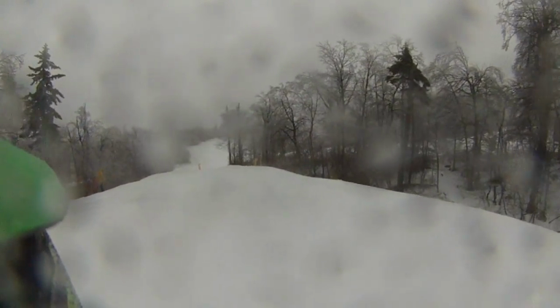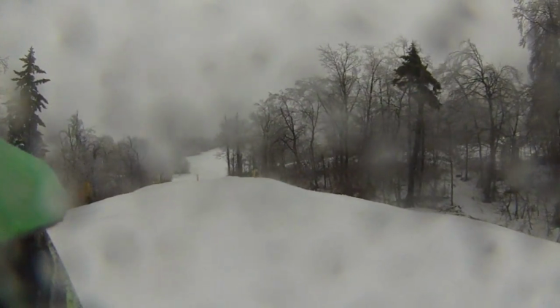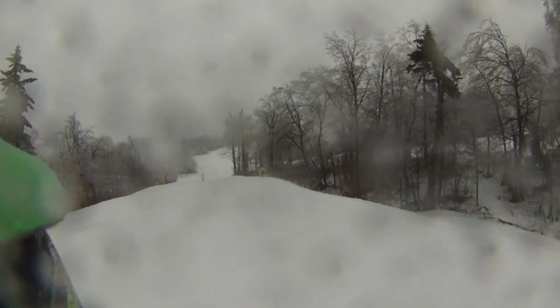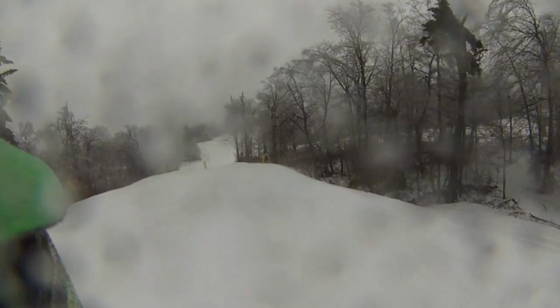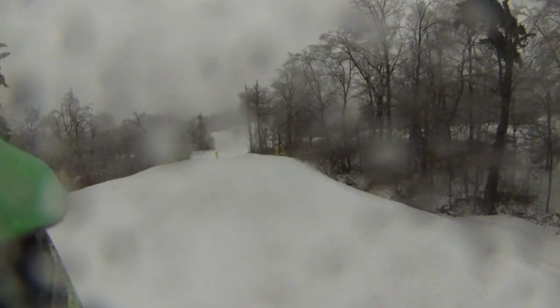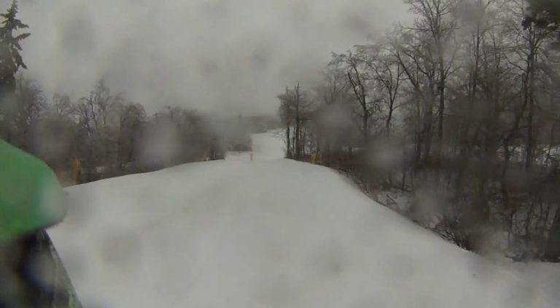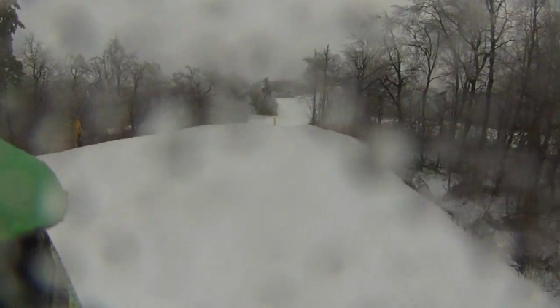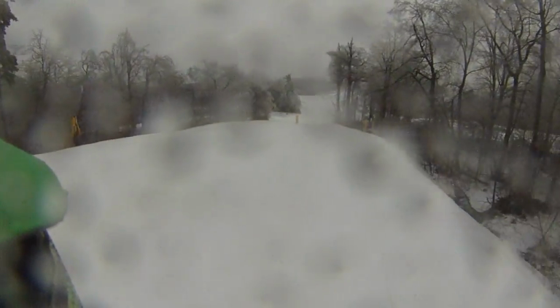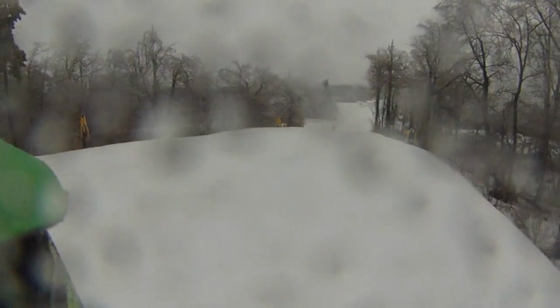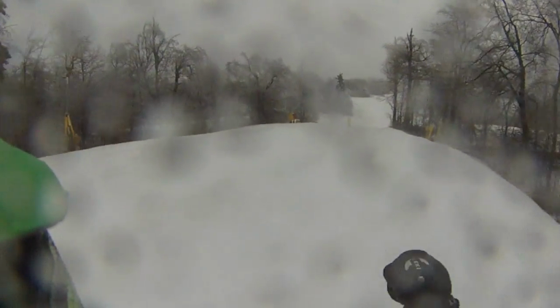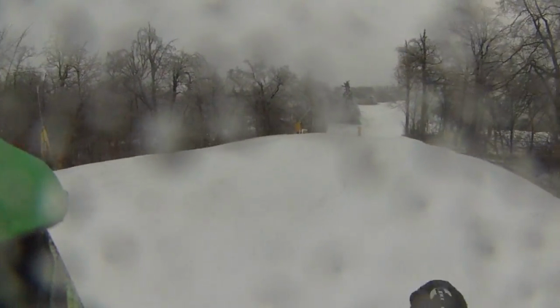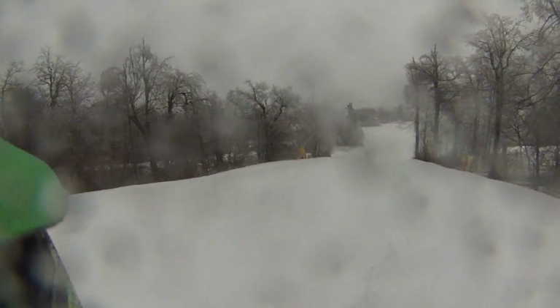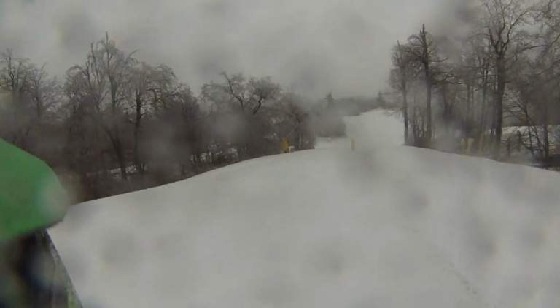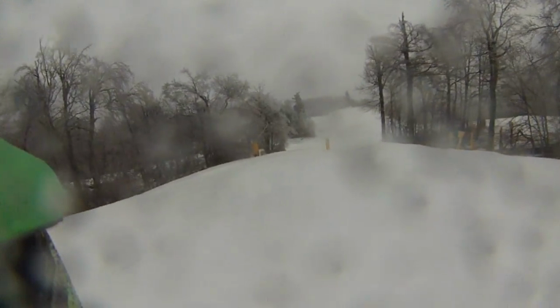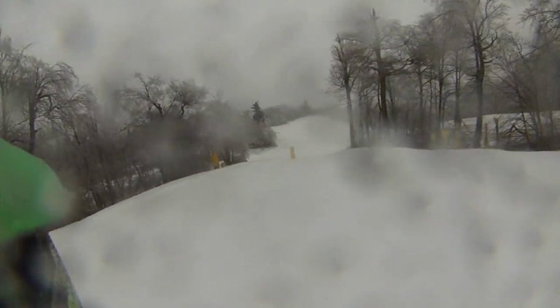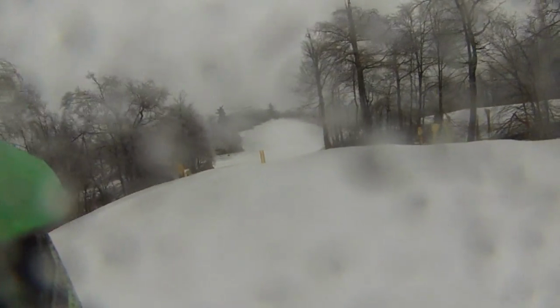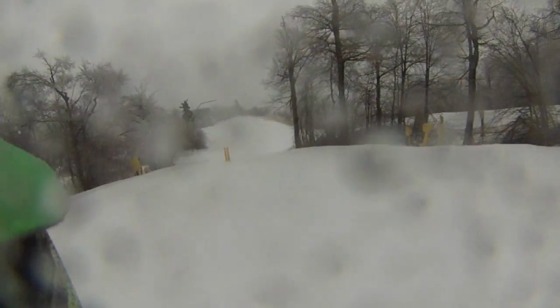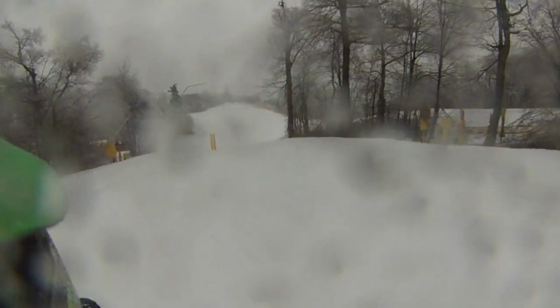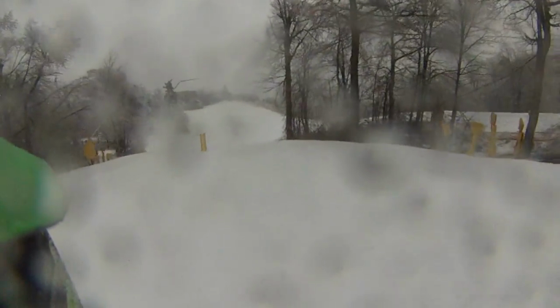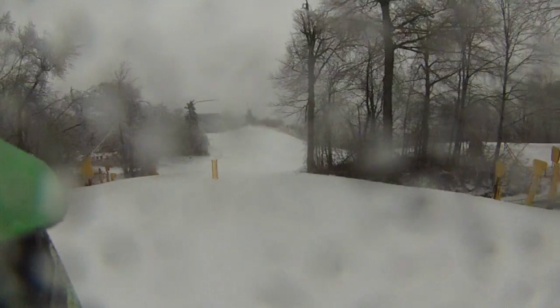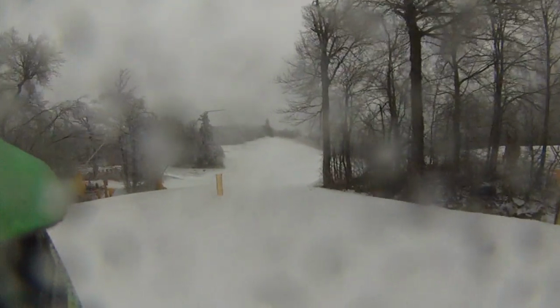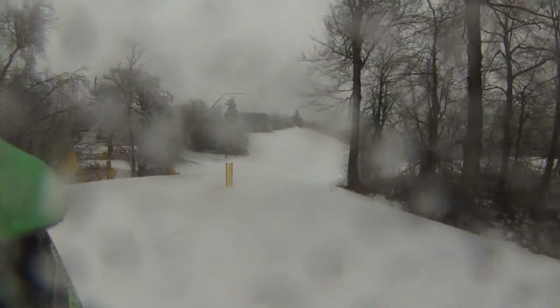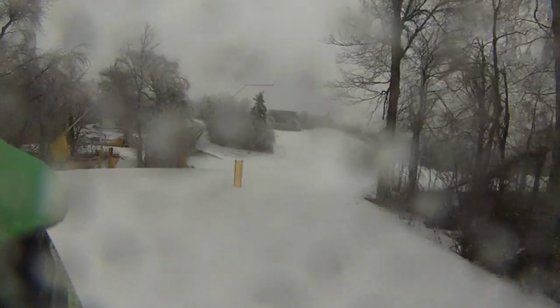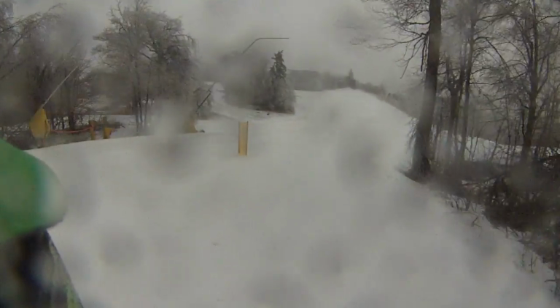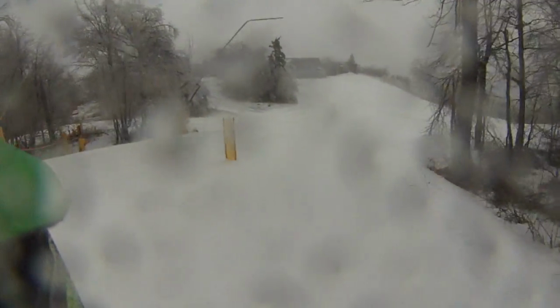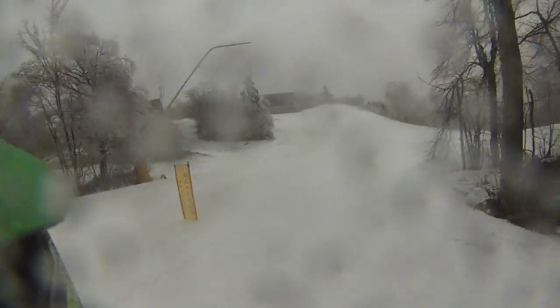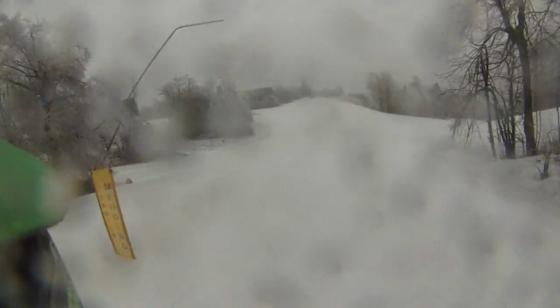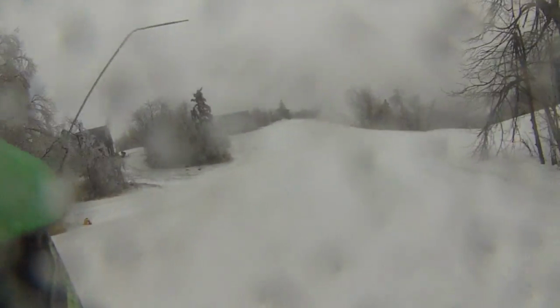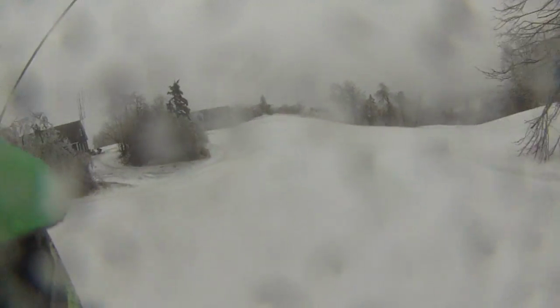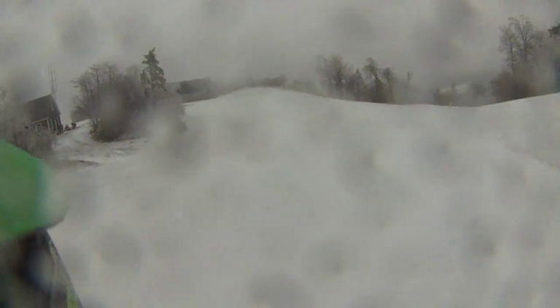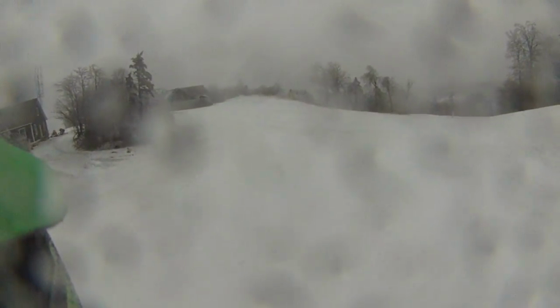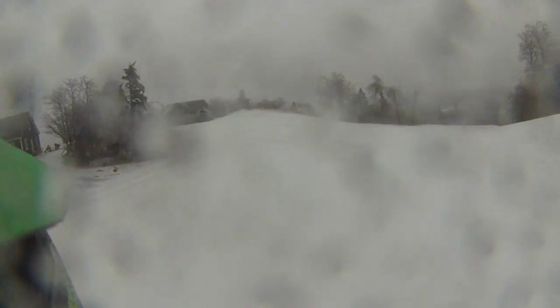We had rough conditions this weekend, but you know what? This is not bad. It's sore — we're not frozen solid. Now up top, it will be that way up top.